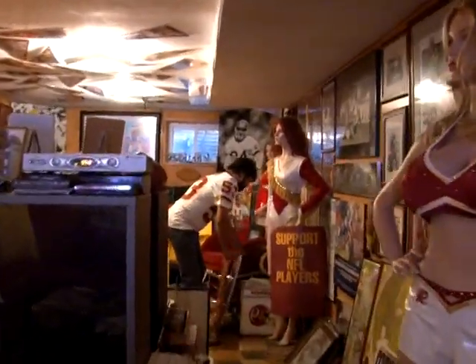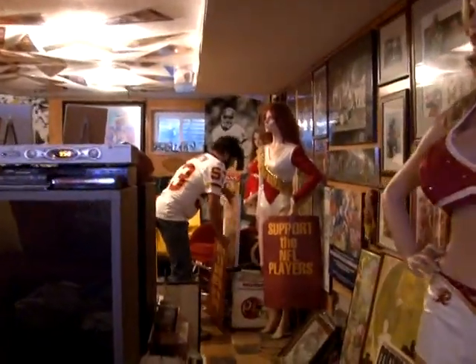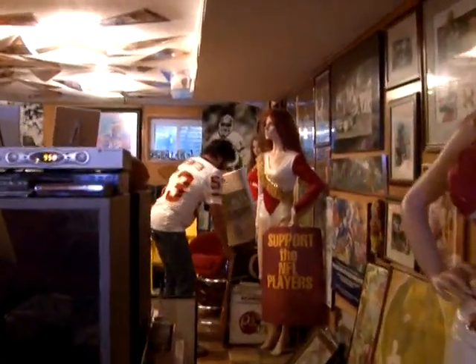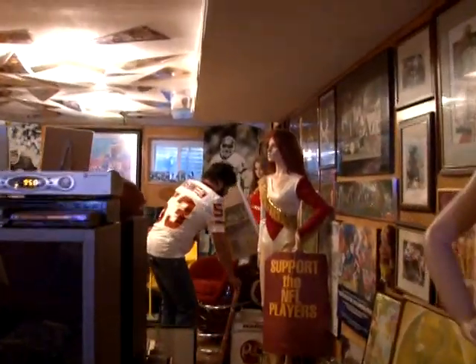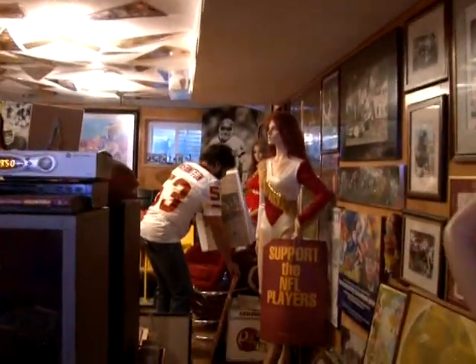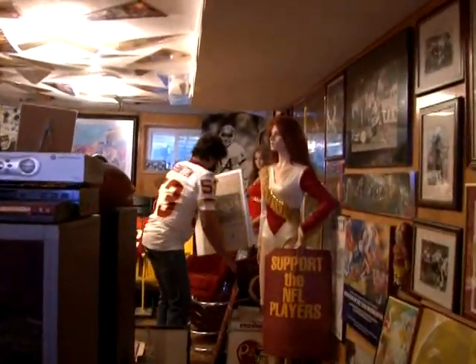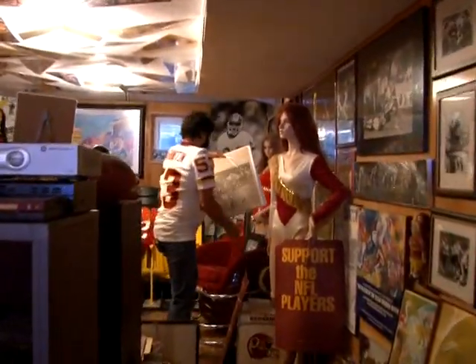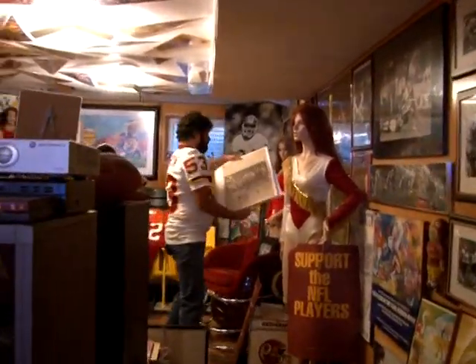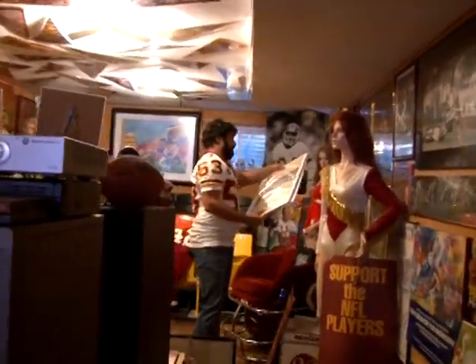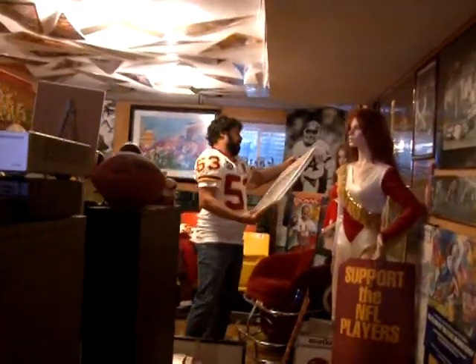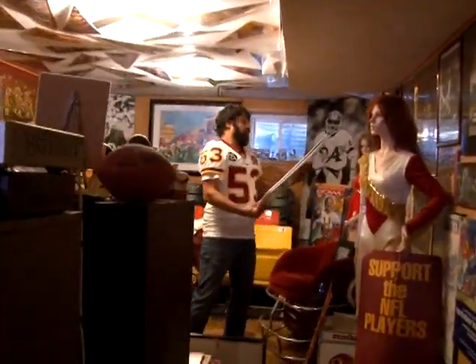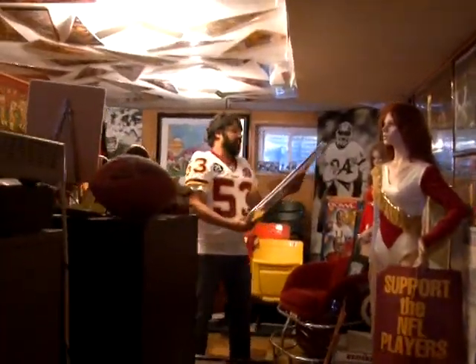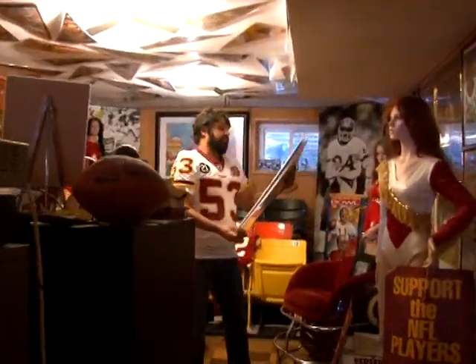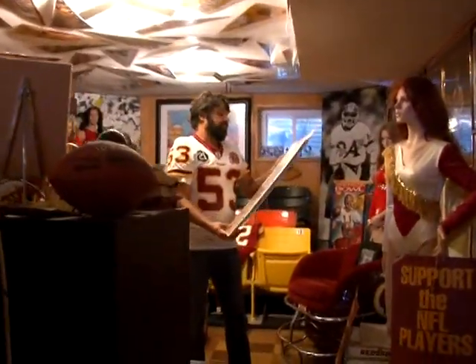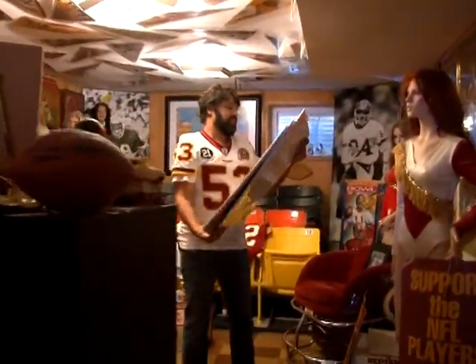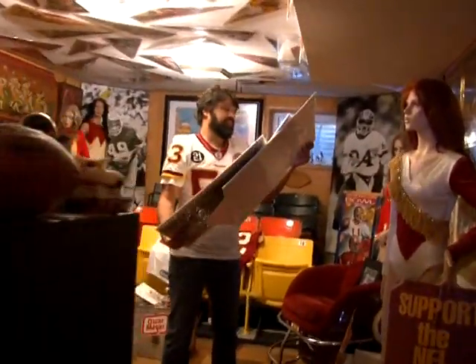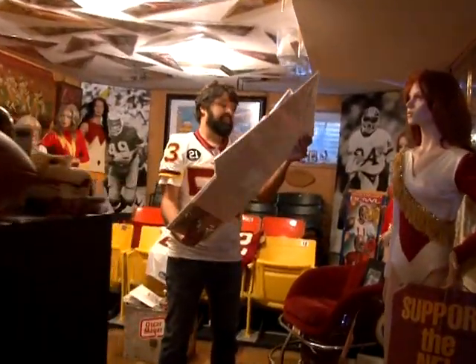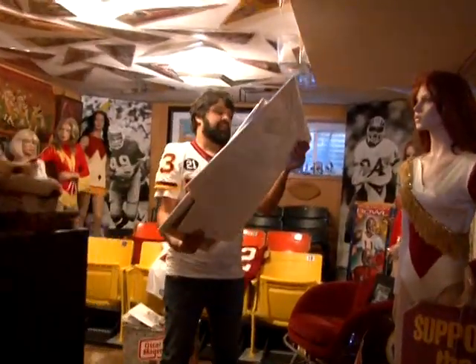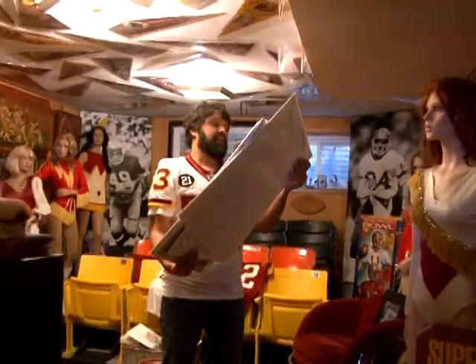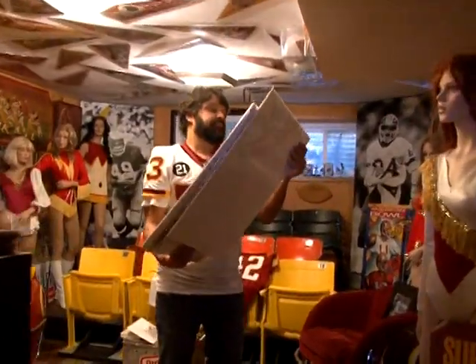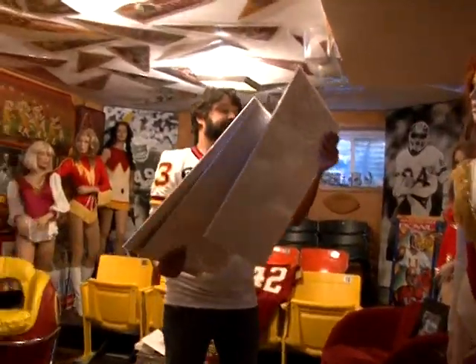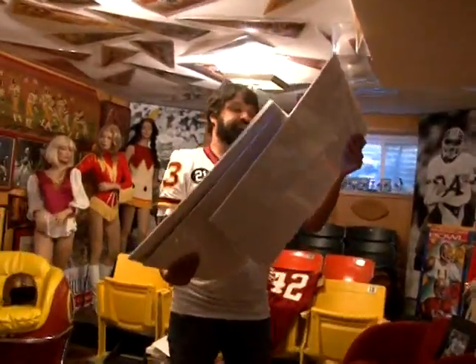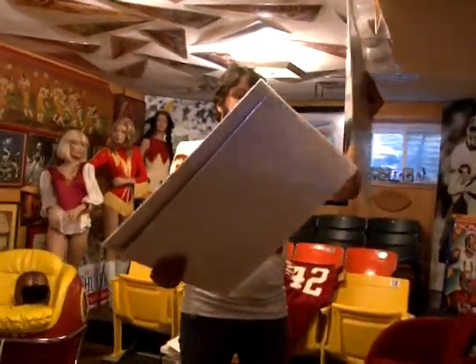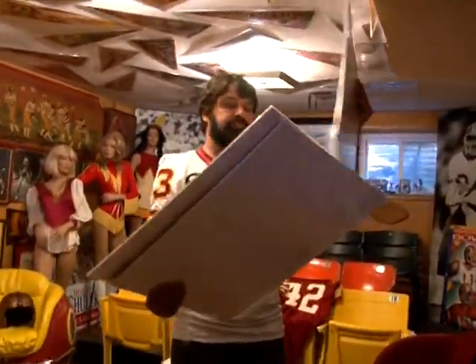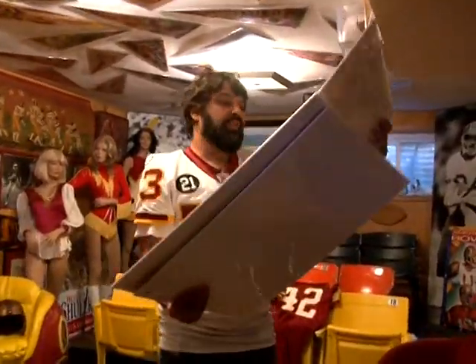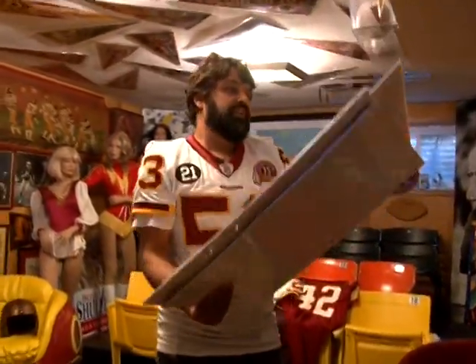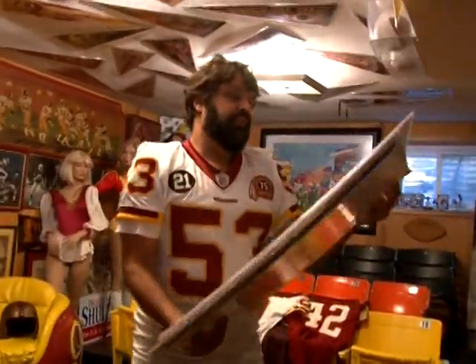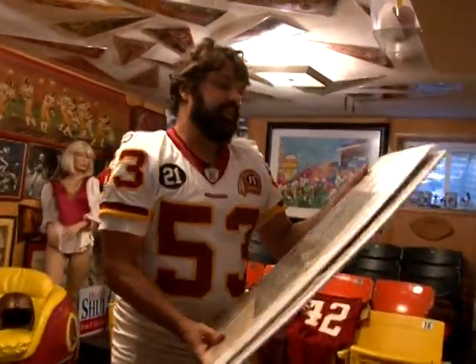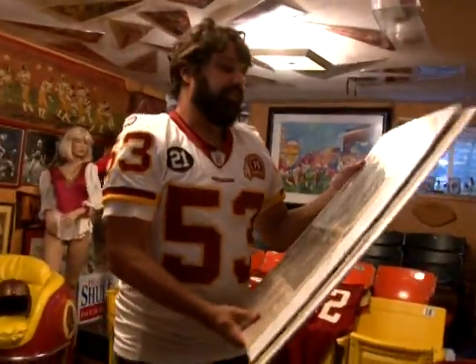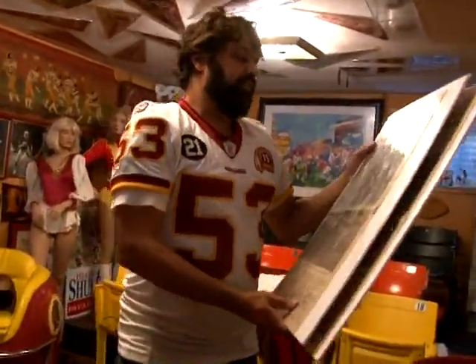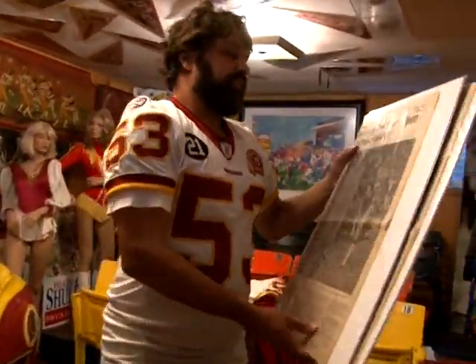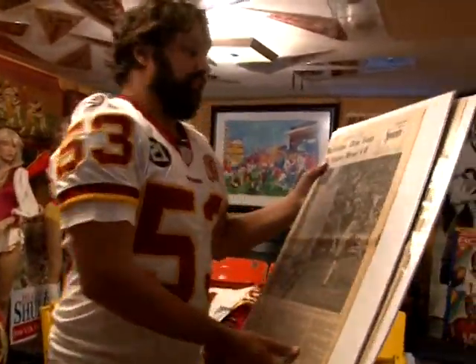These are ones that I've recently been getting autographed.